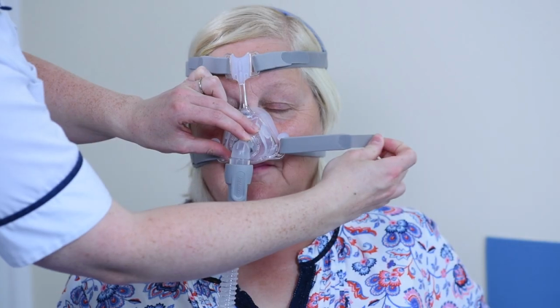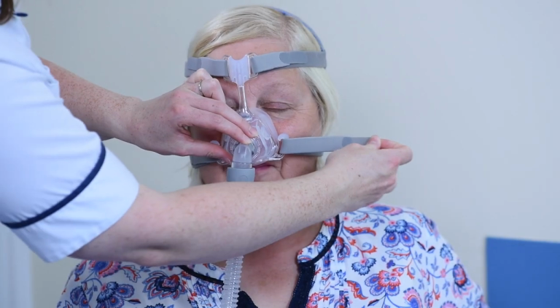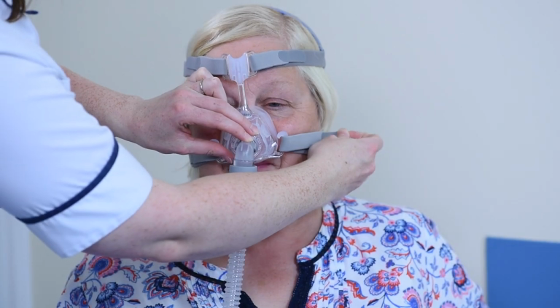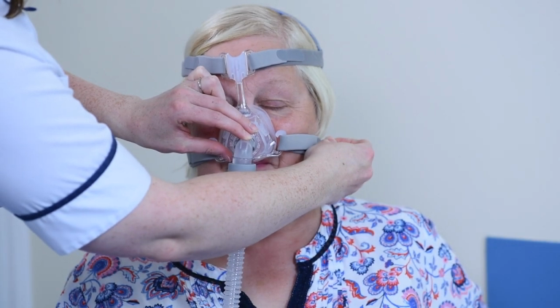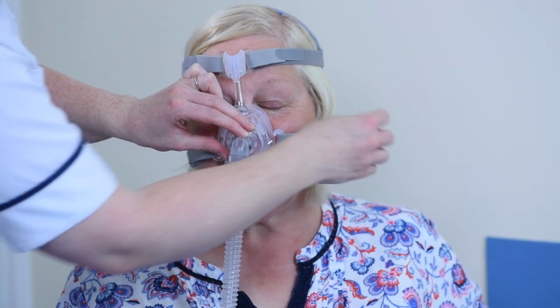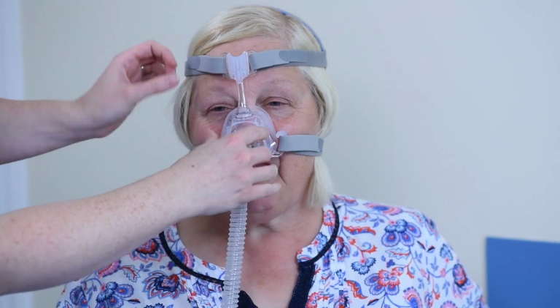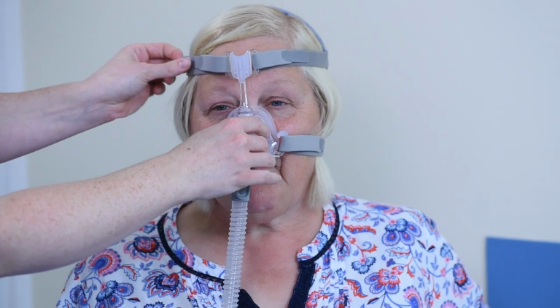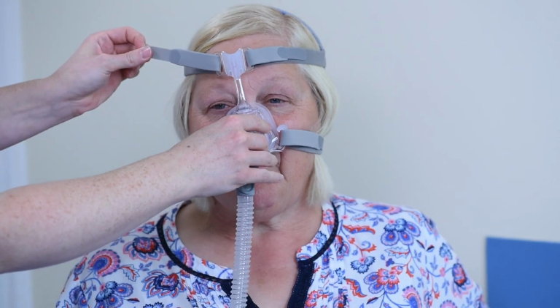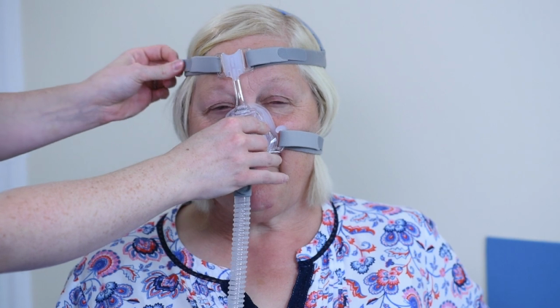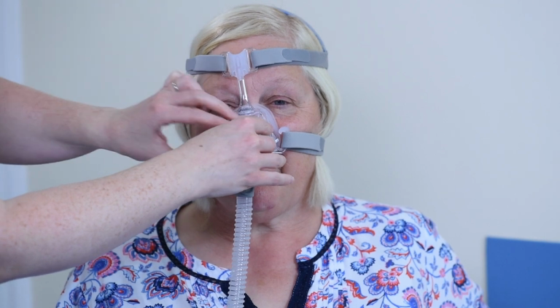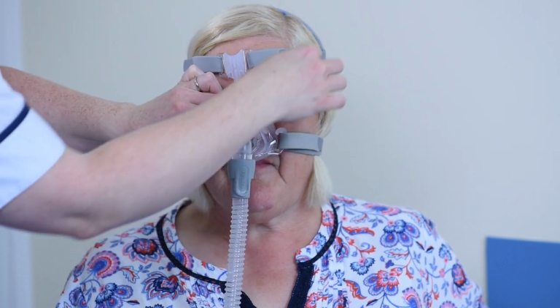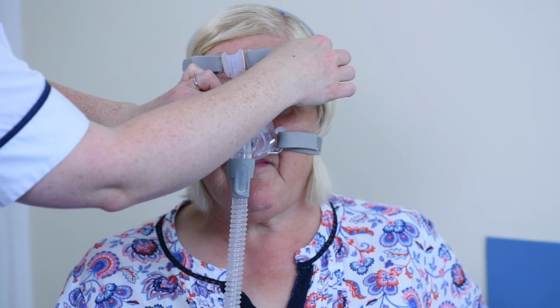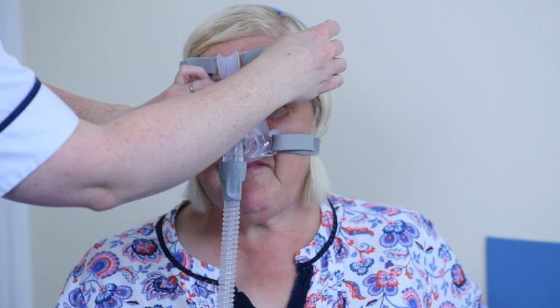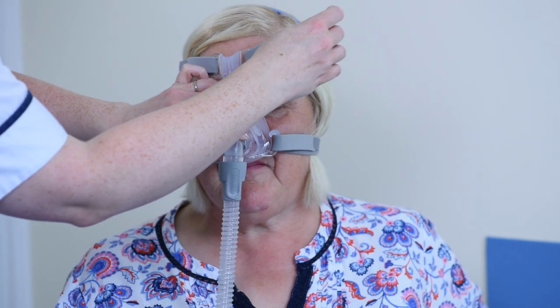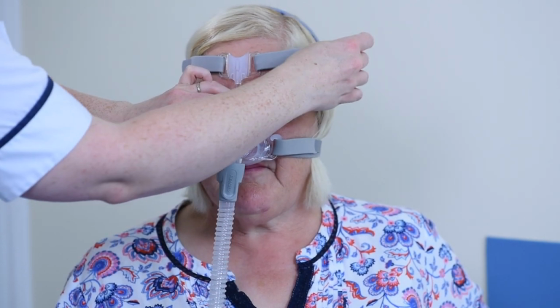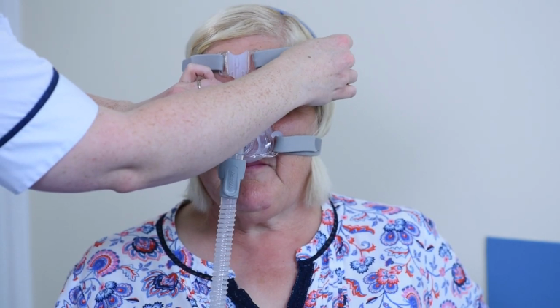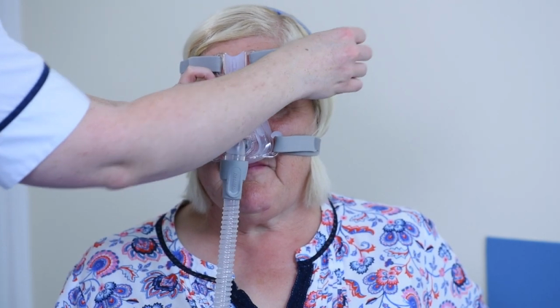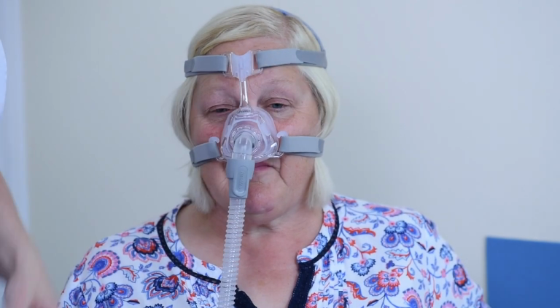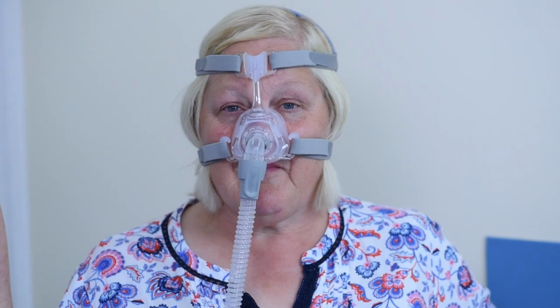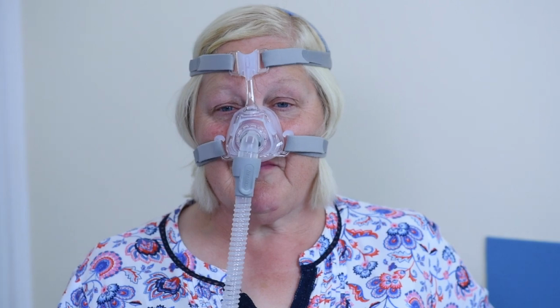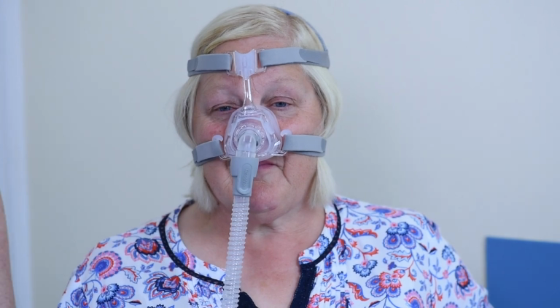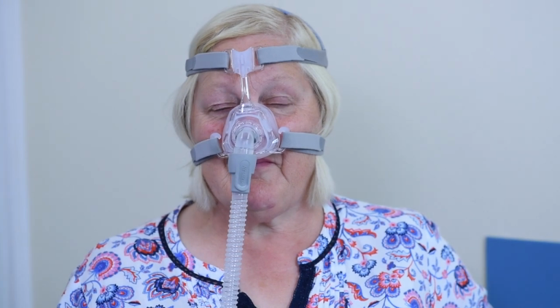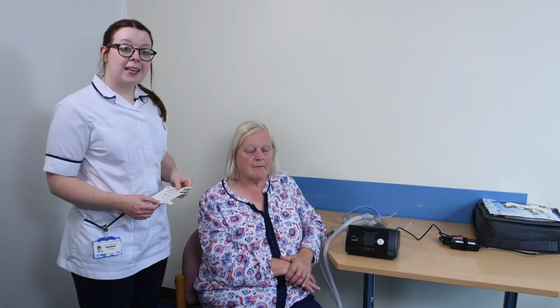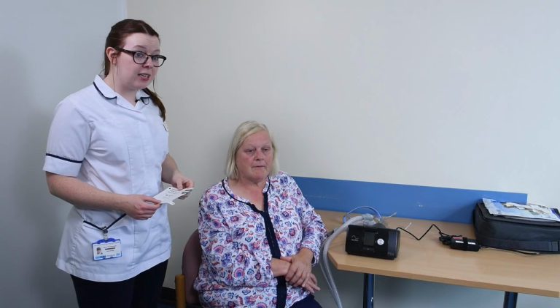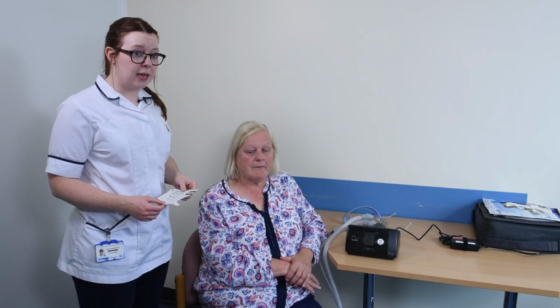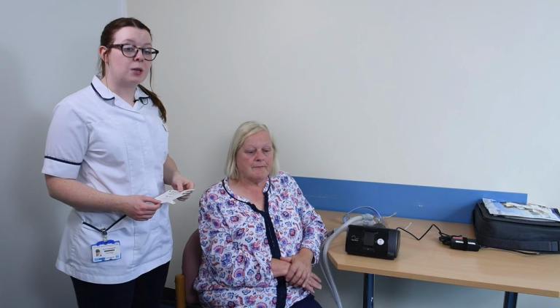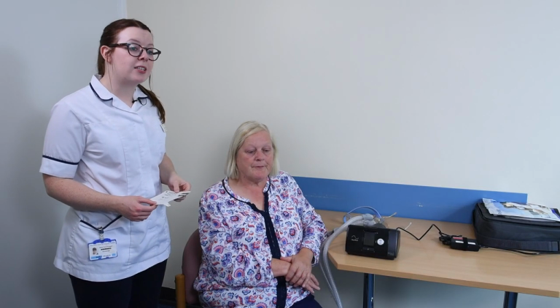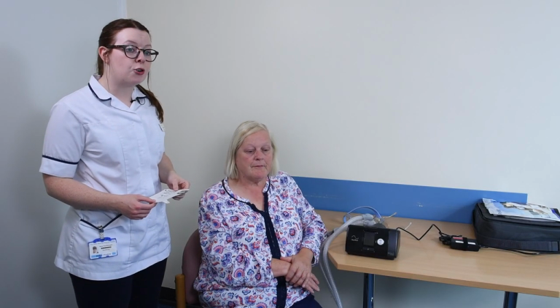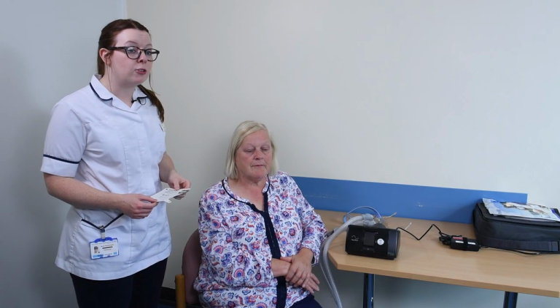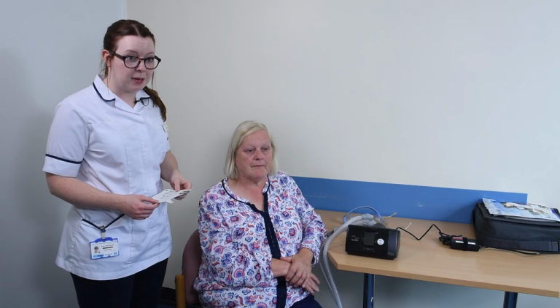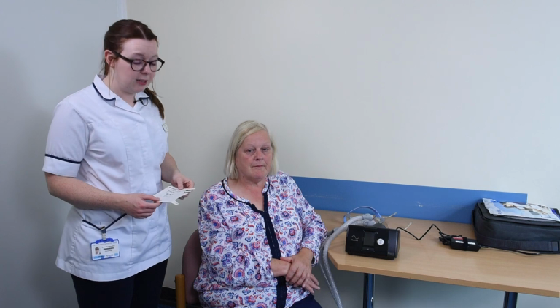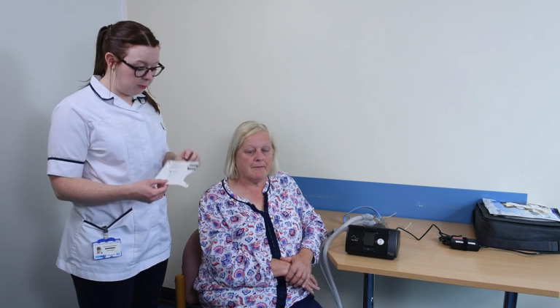Keeping your mask clean will also help with mask fit, and you can see our mask cleaning guide to help with that. If you have a nasal mask, we may suggest that you try a full face mask.